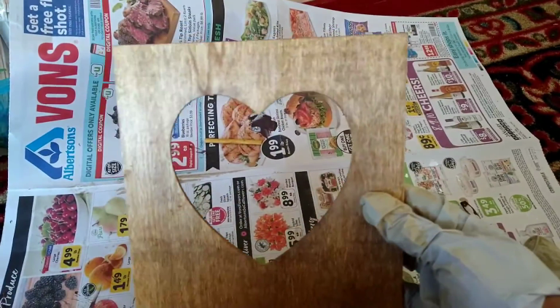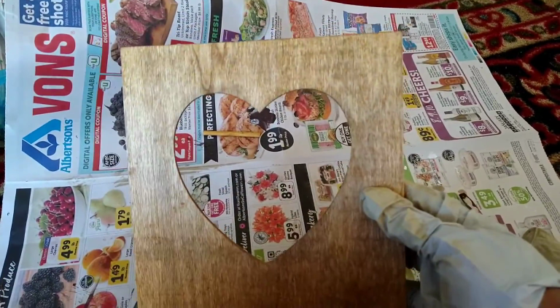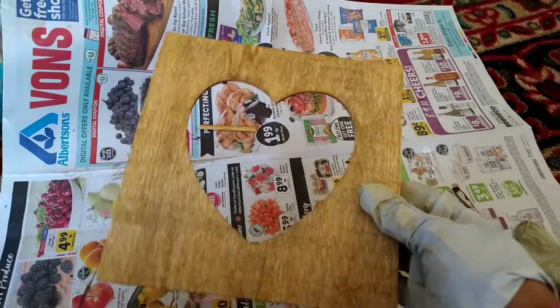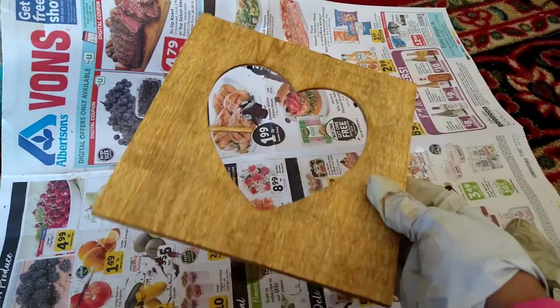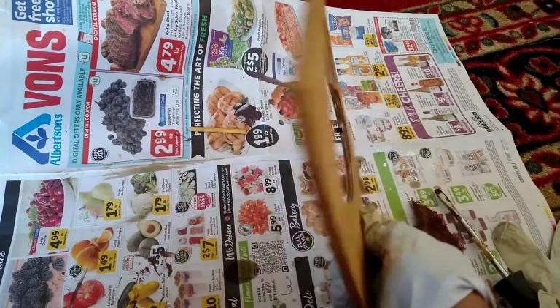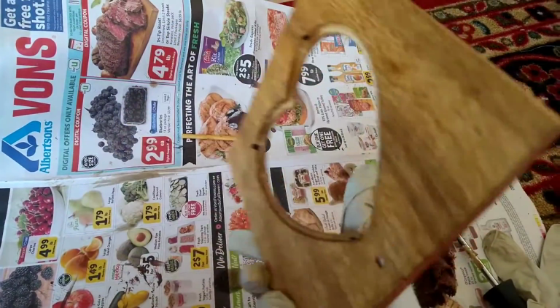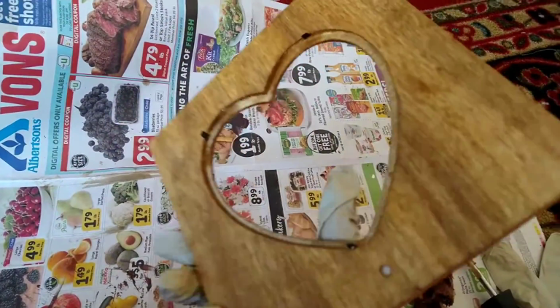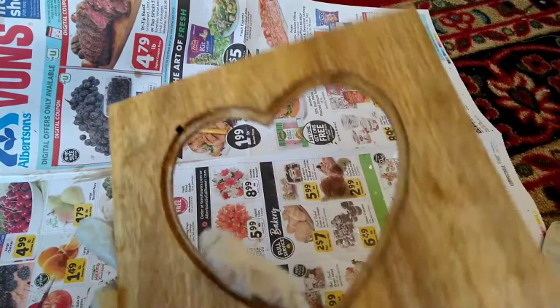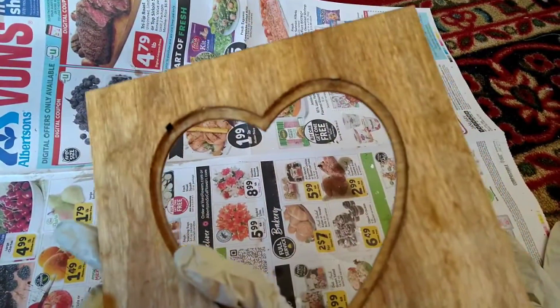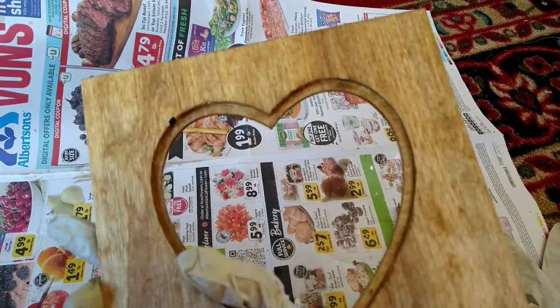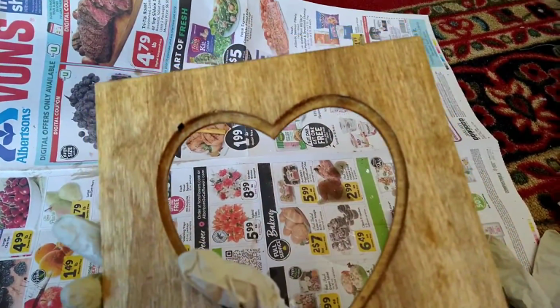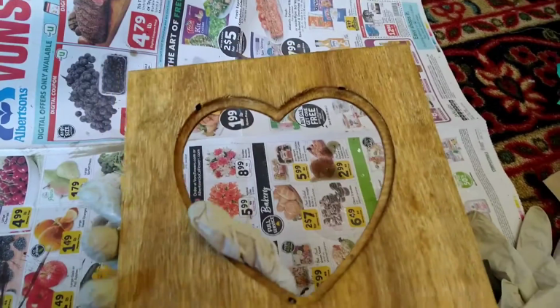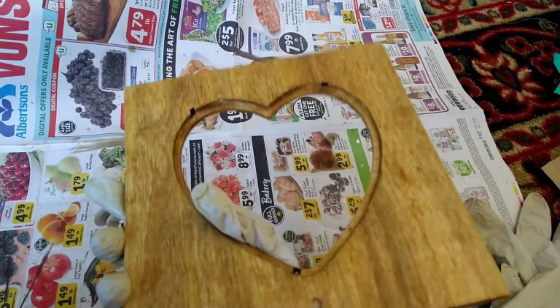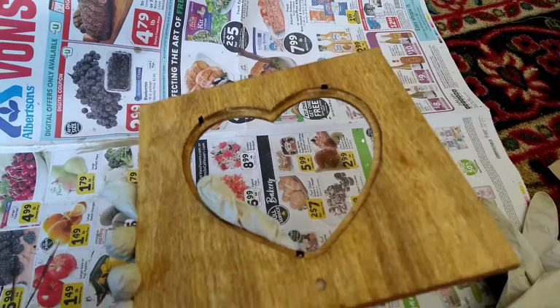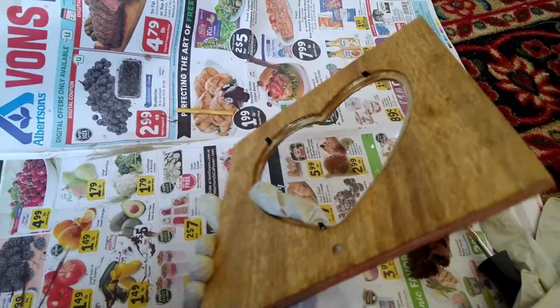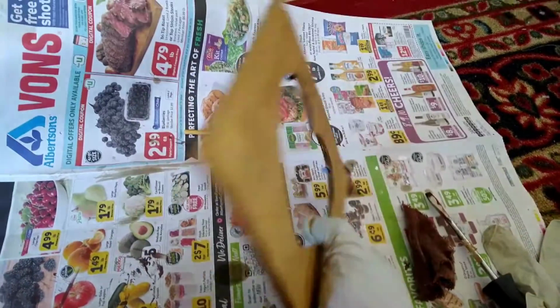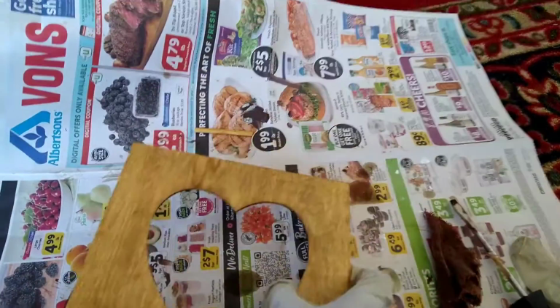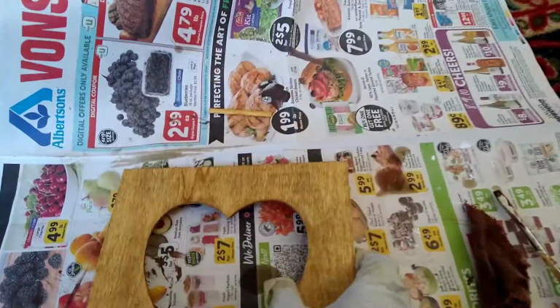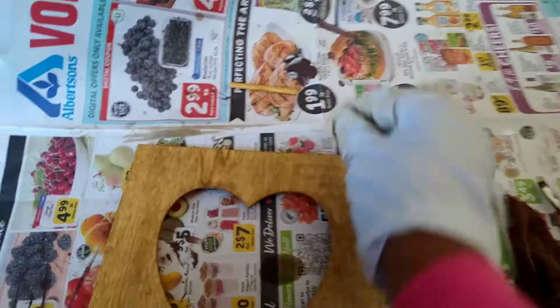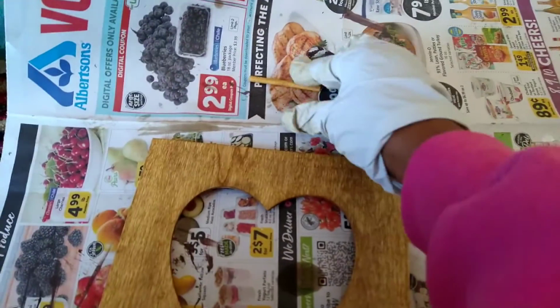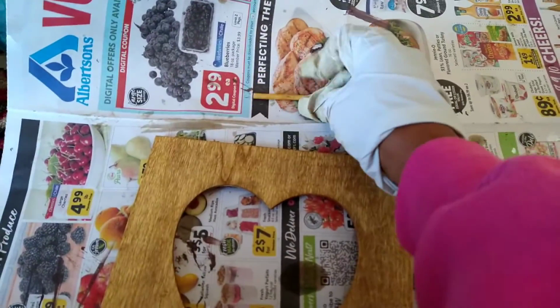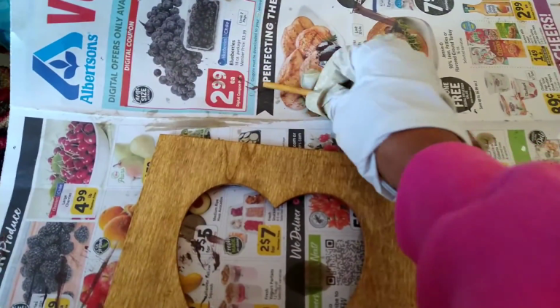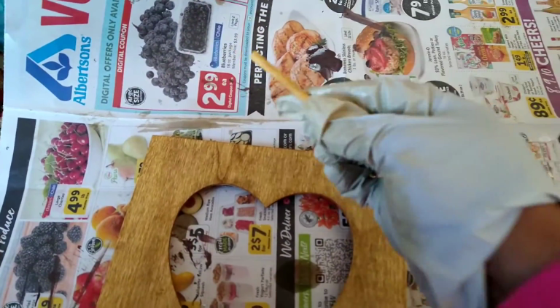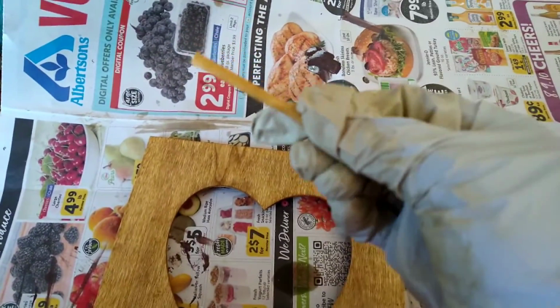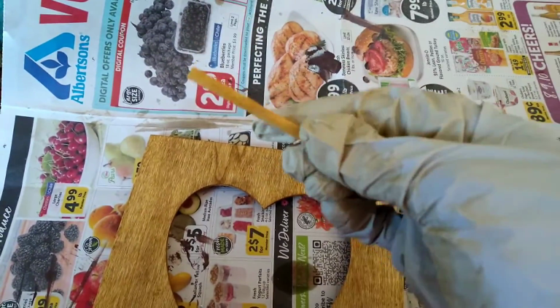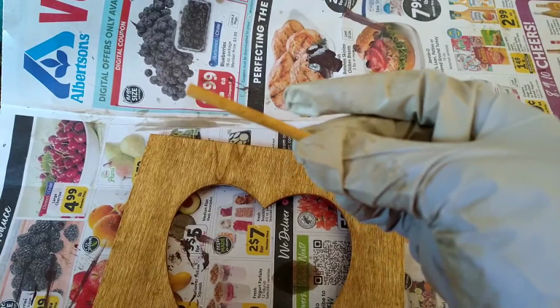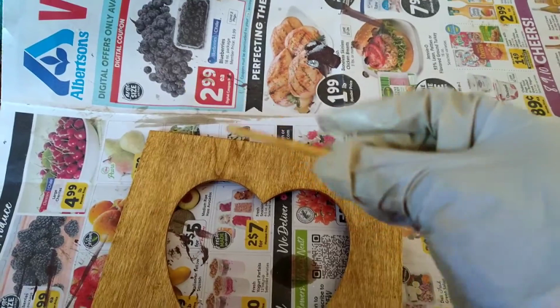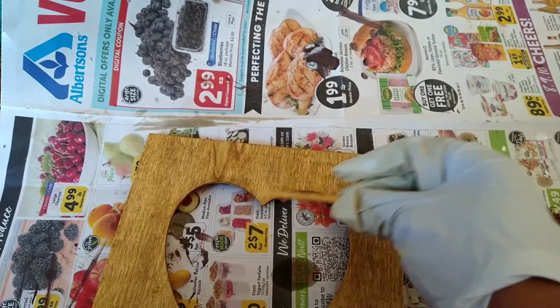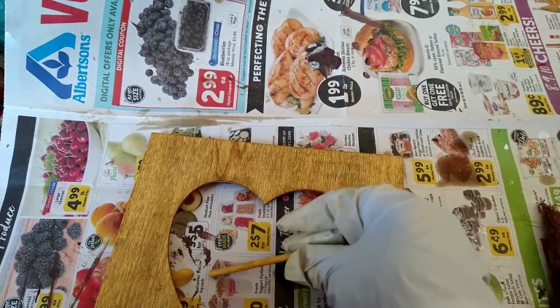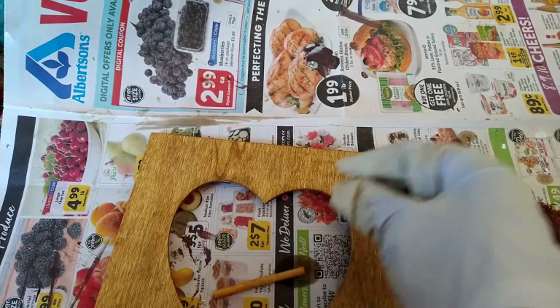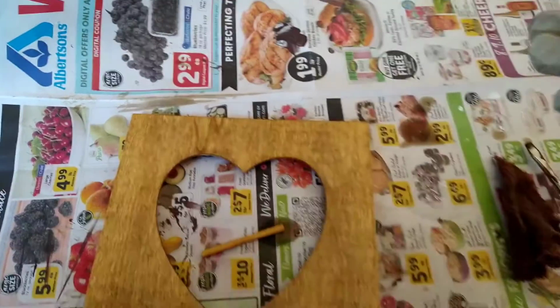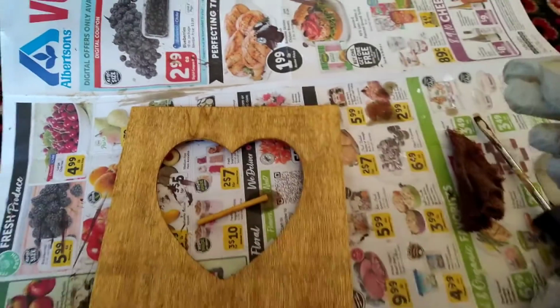This picture frame I purchased from the dollar store. I stained it with golden oak color. I also stained the back as well.